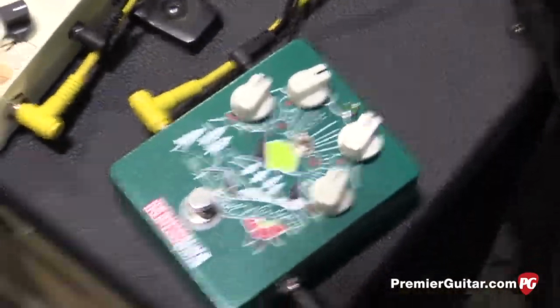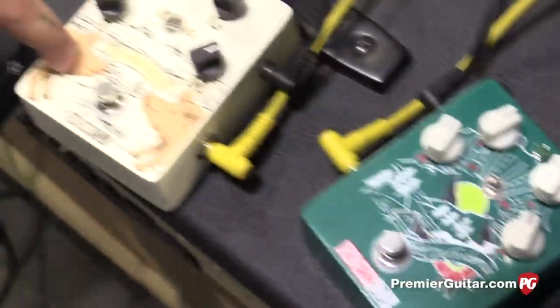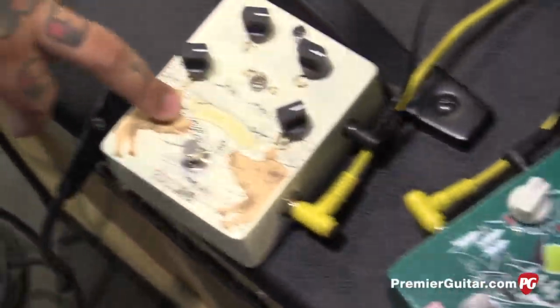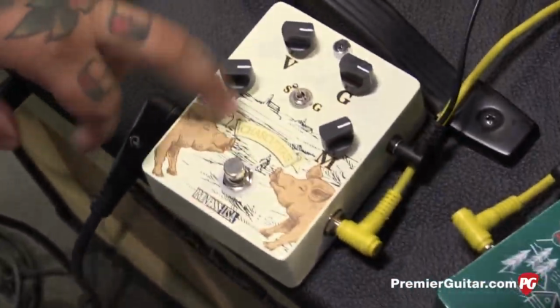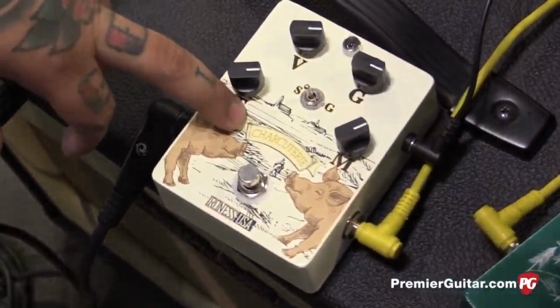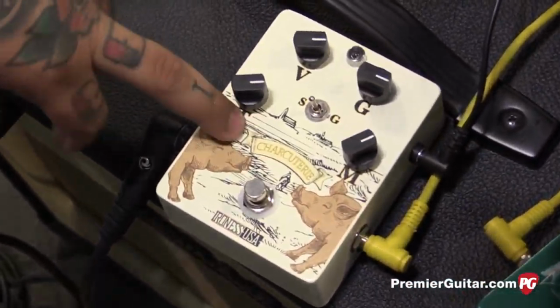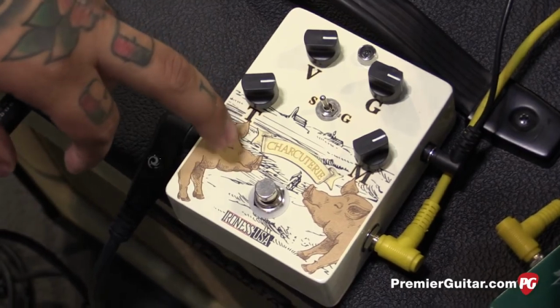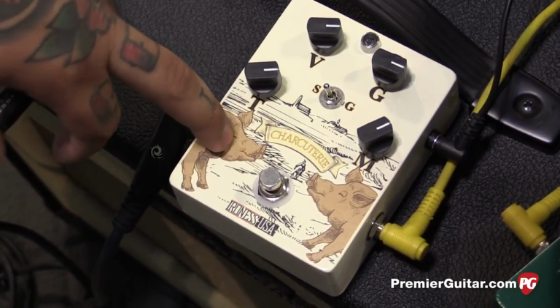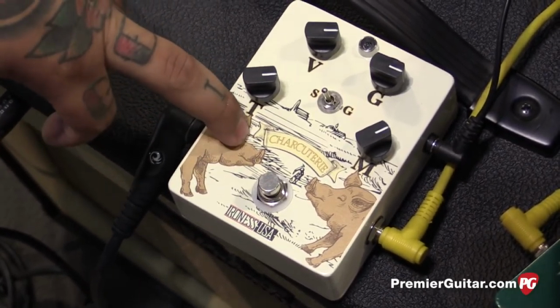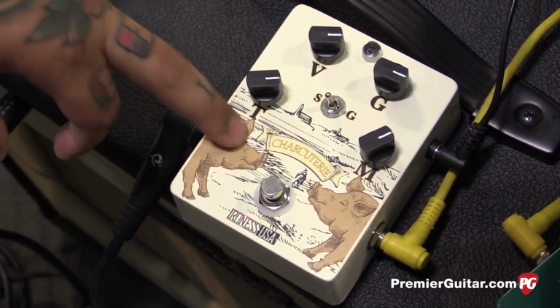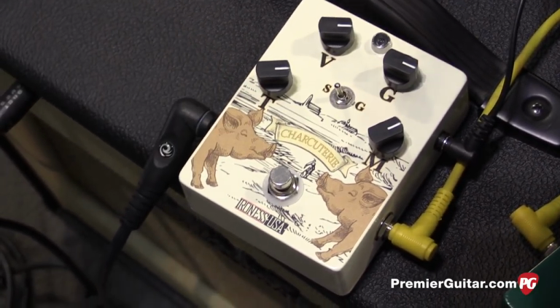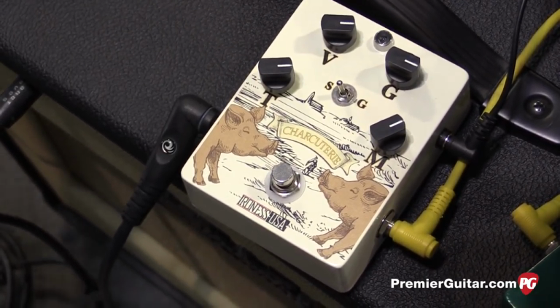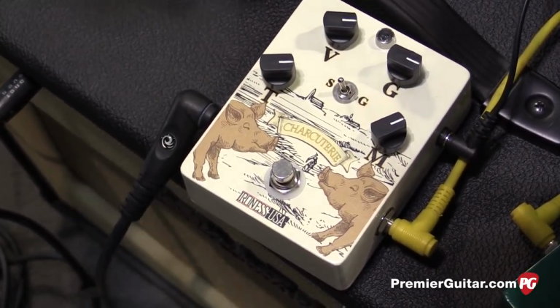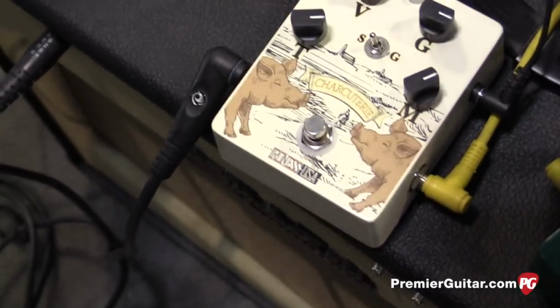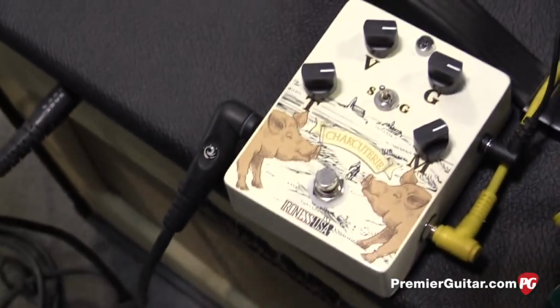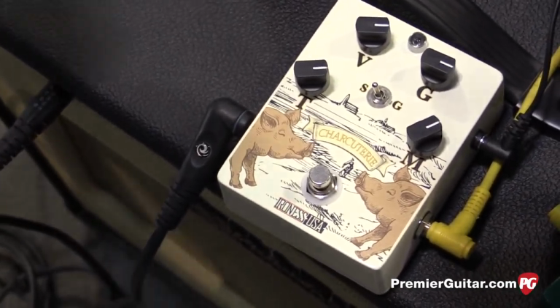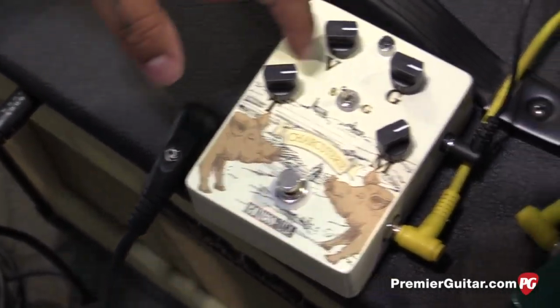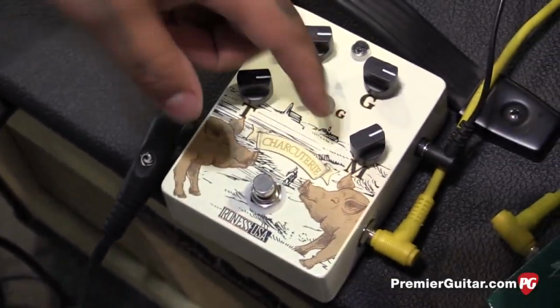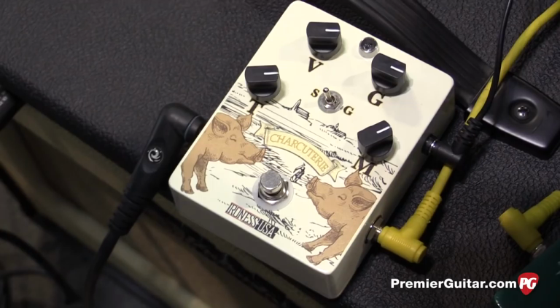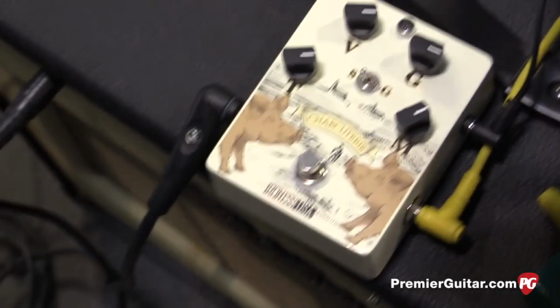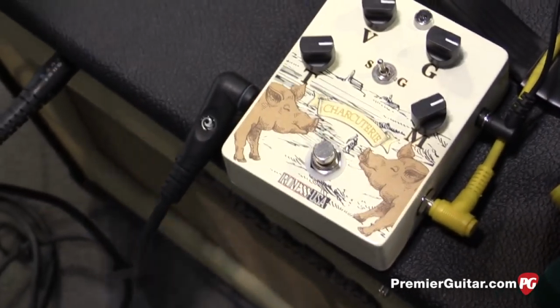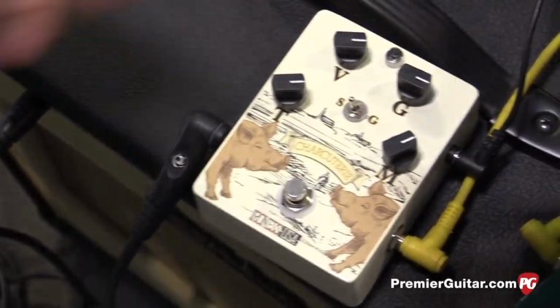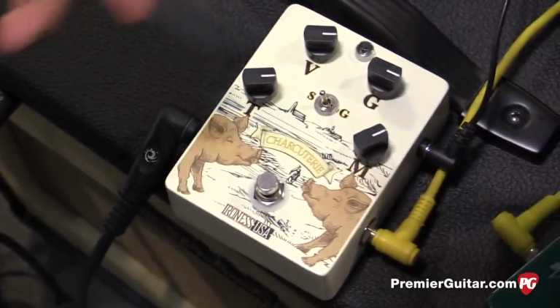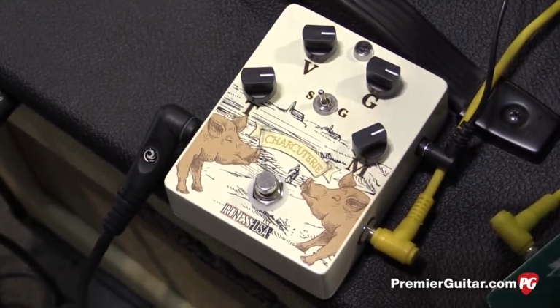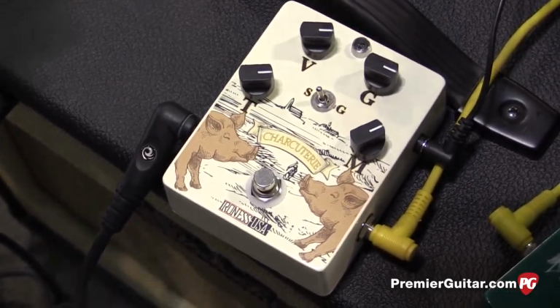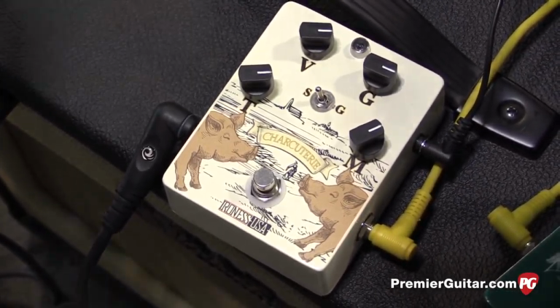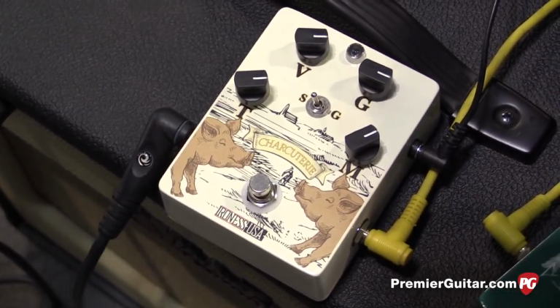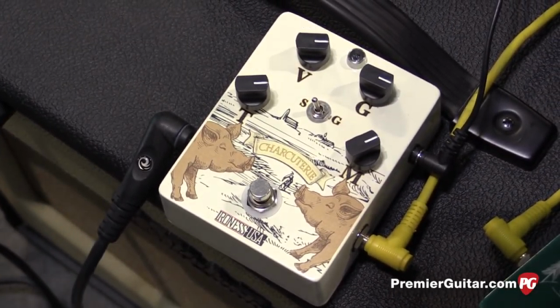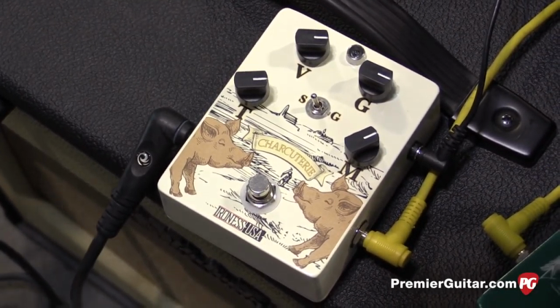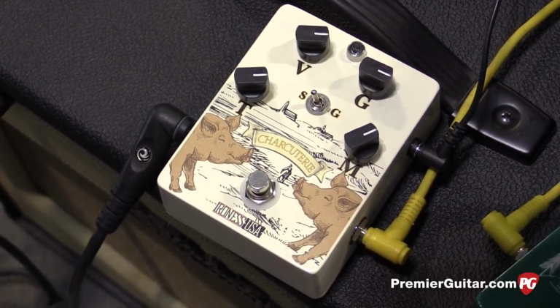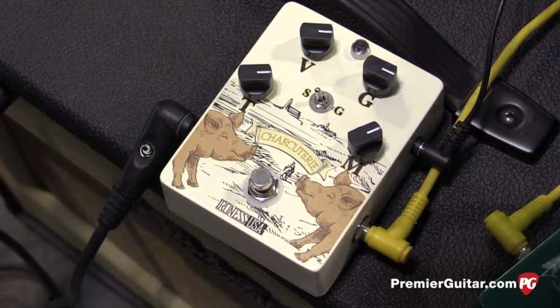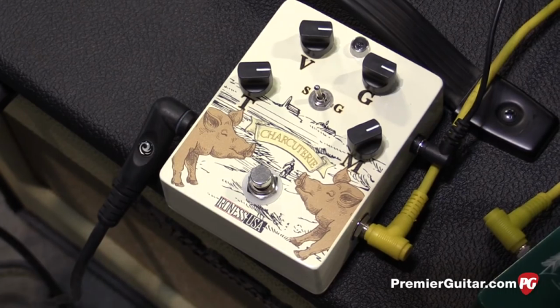And then the new one for this summer is the Charcuterie. It's a fuzz pedal with silicone and germanium clipping. Pretty straightforward — tone, mids, volume, and gain. So they're nice cuts of meat.